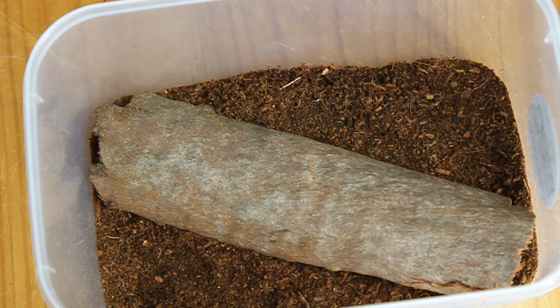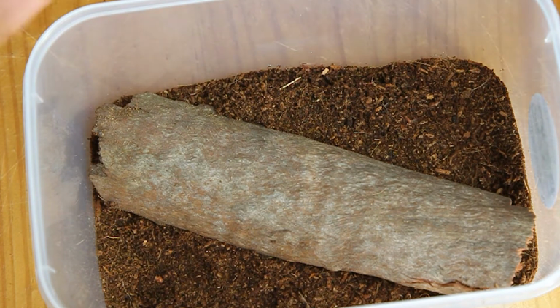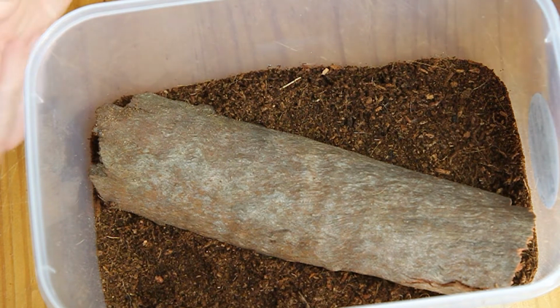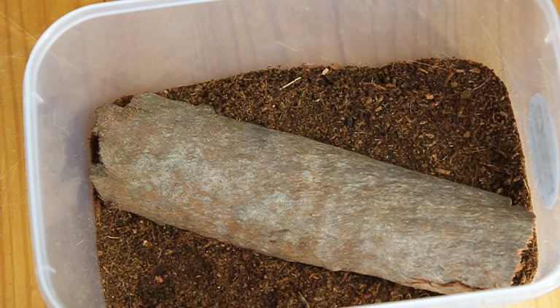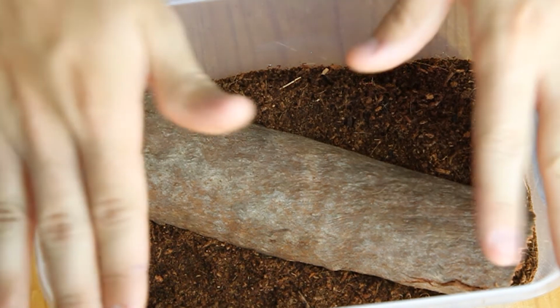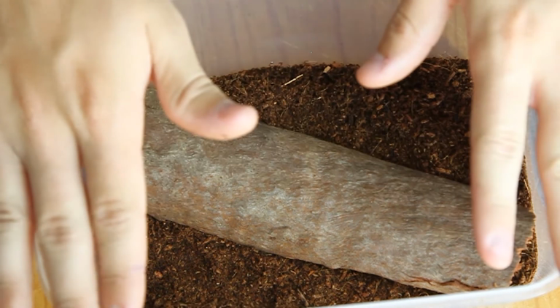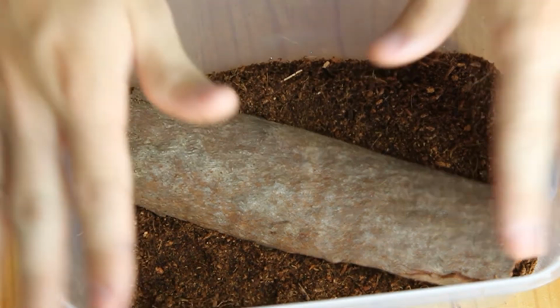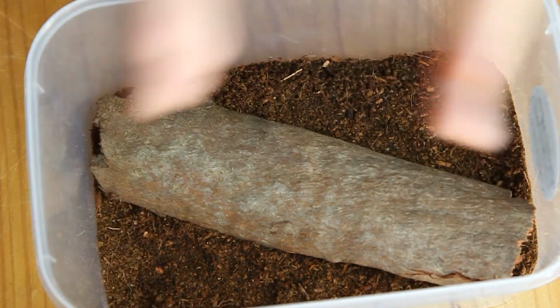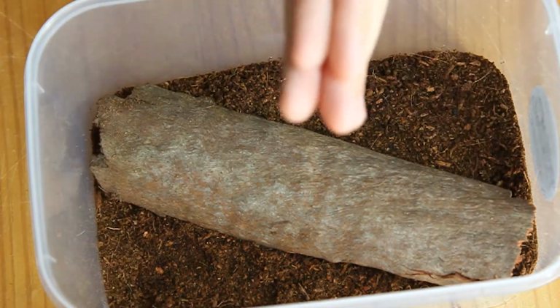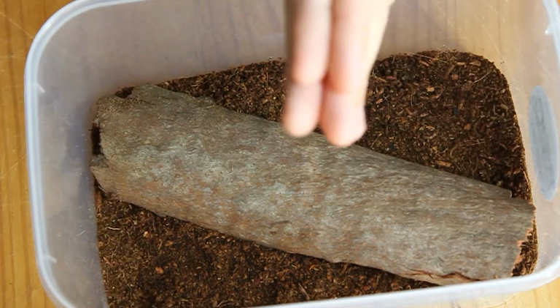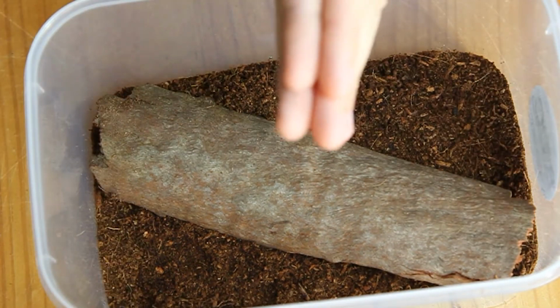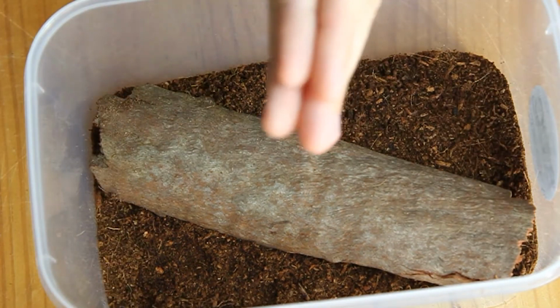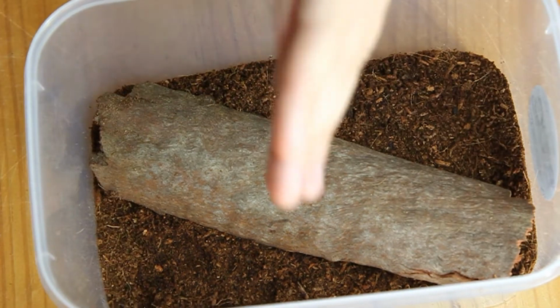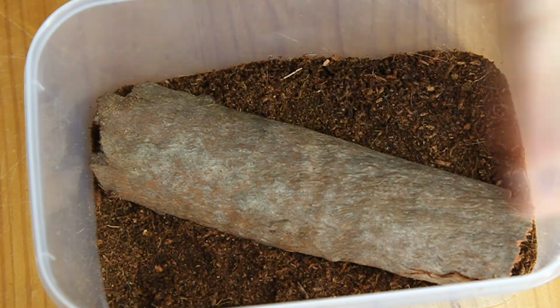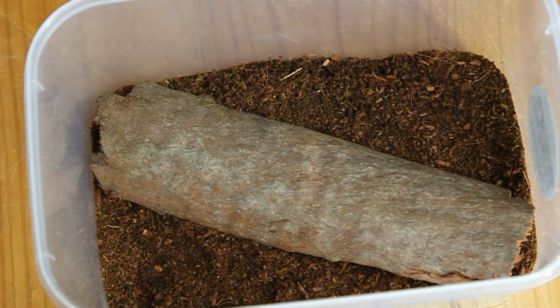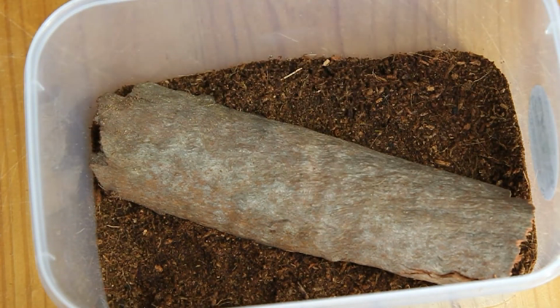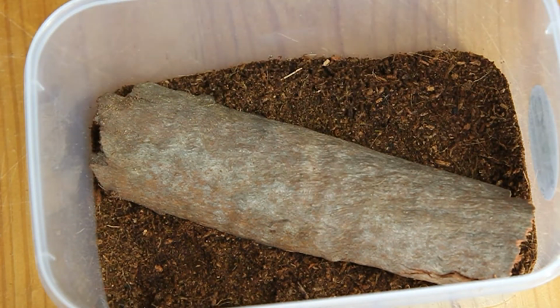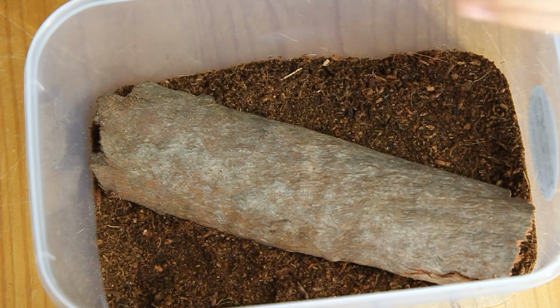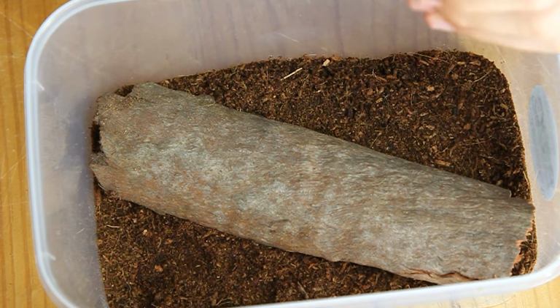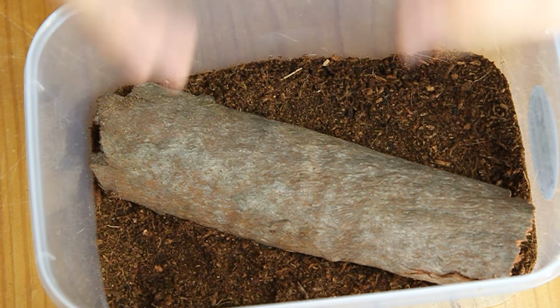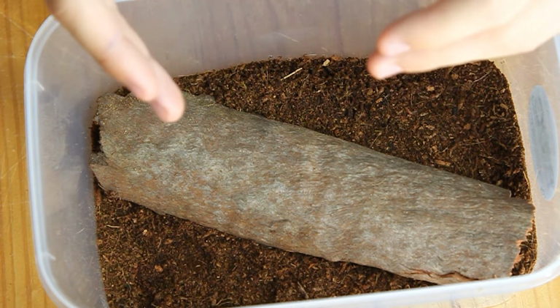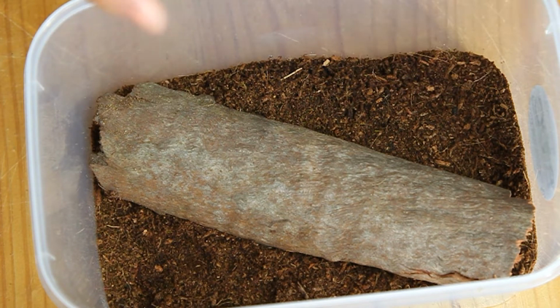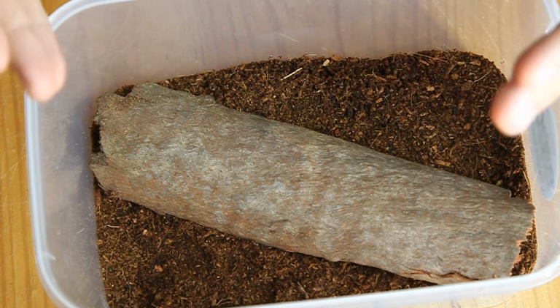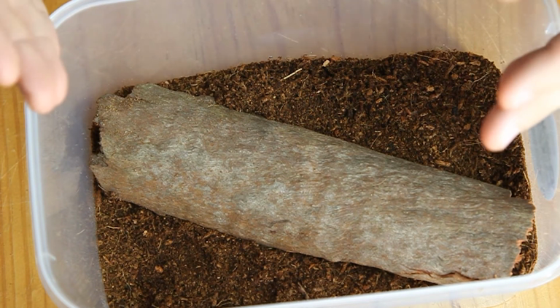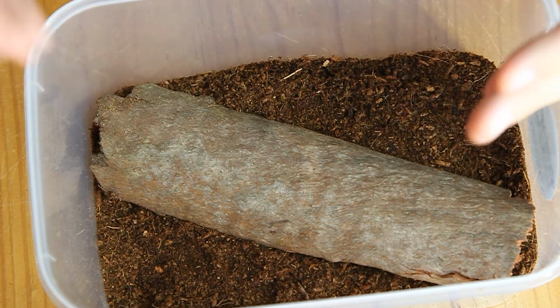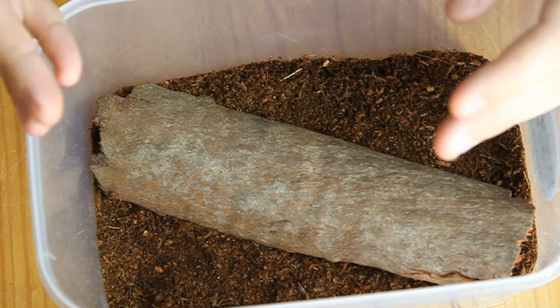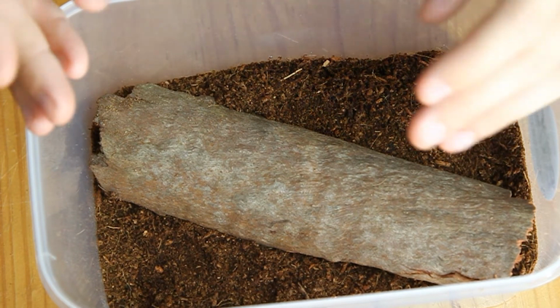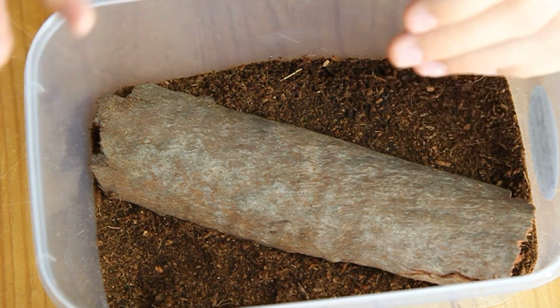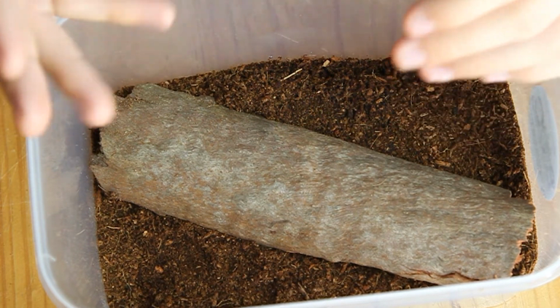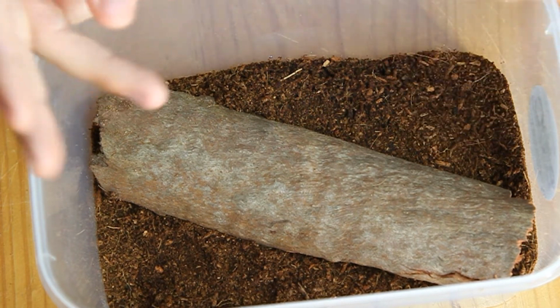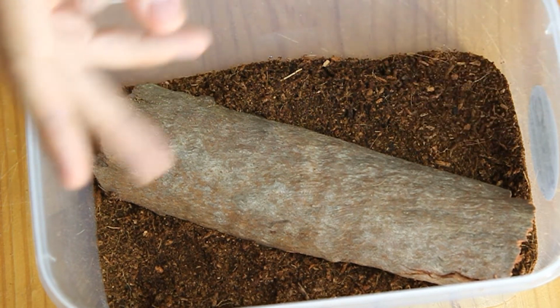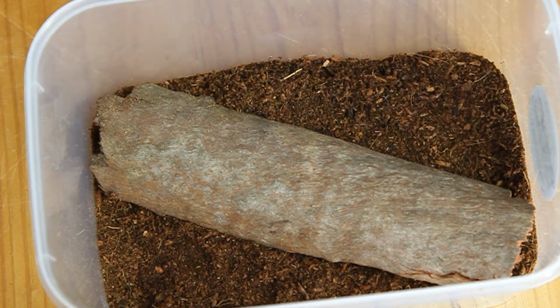I've put together a short montage, again like the previous one, of how I put this enclosure together. So let's roll that montage.